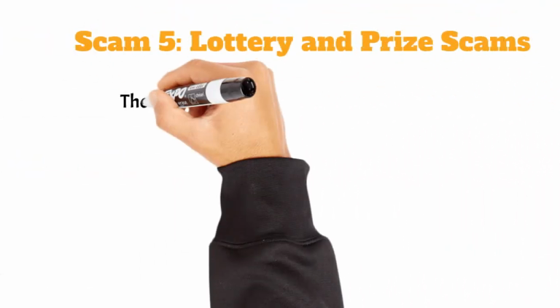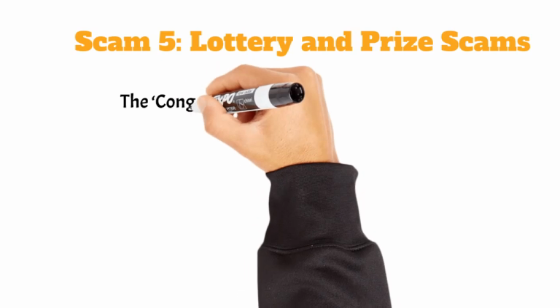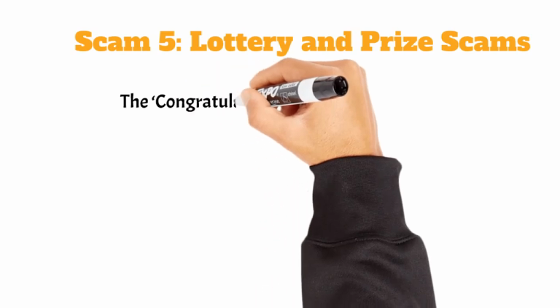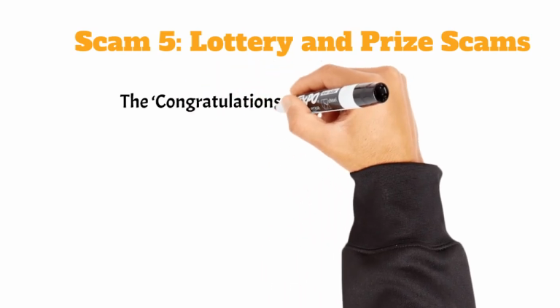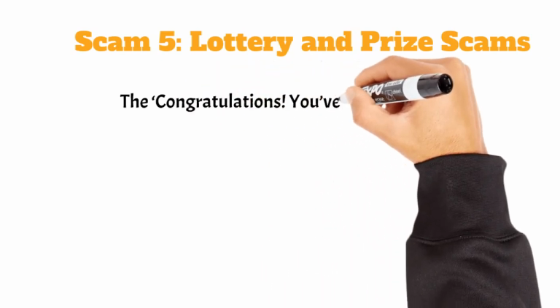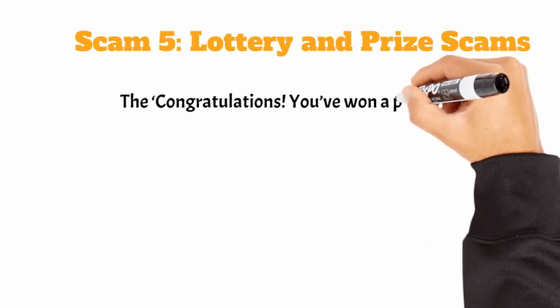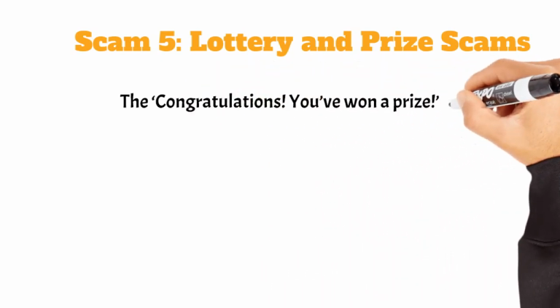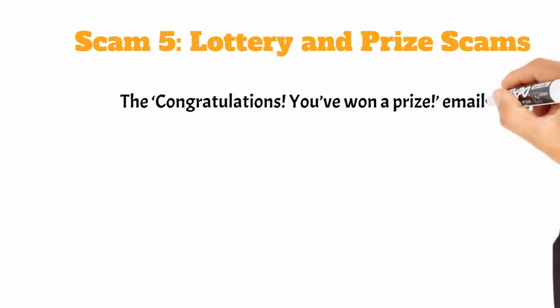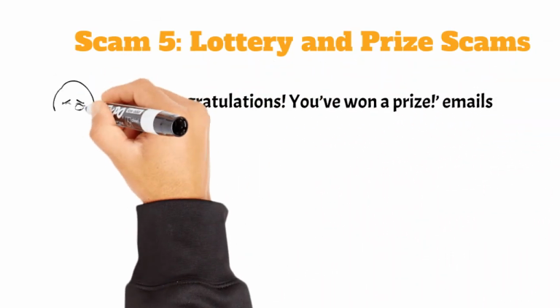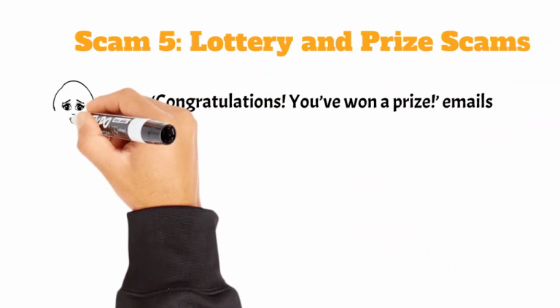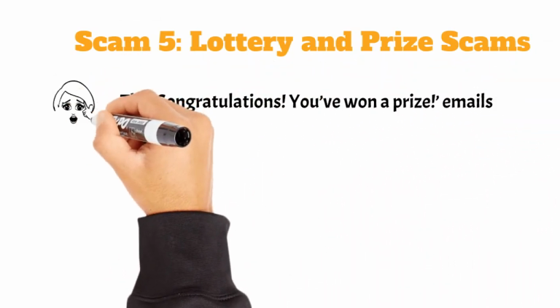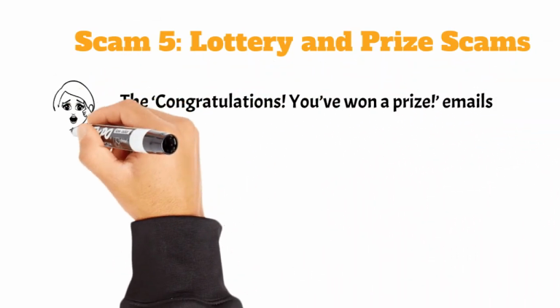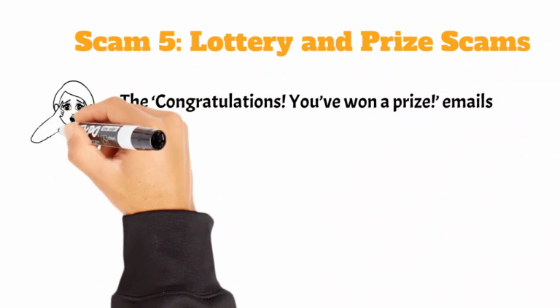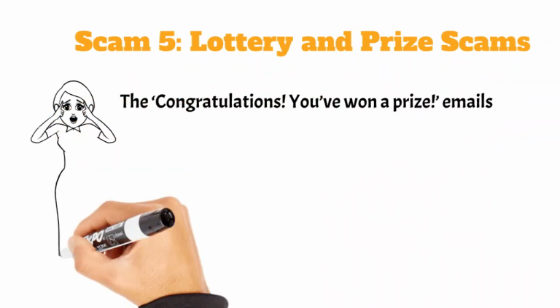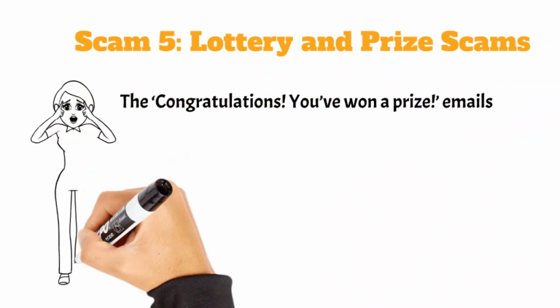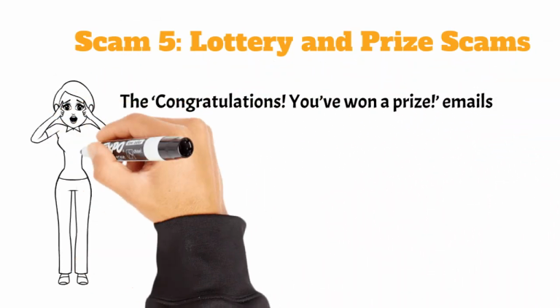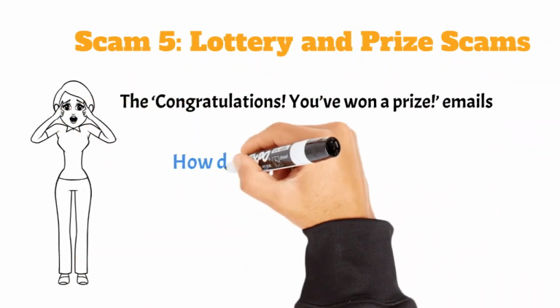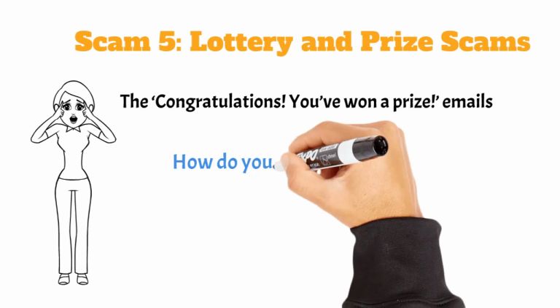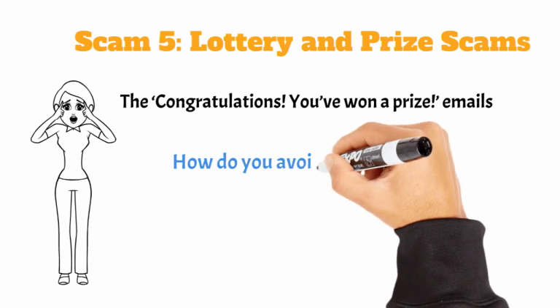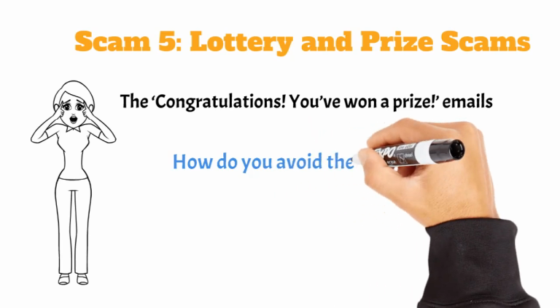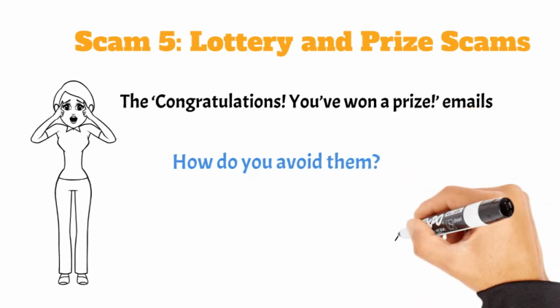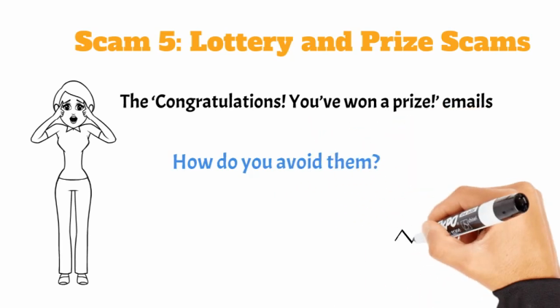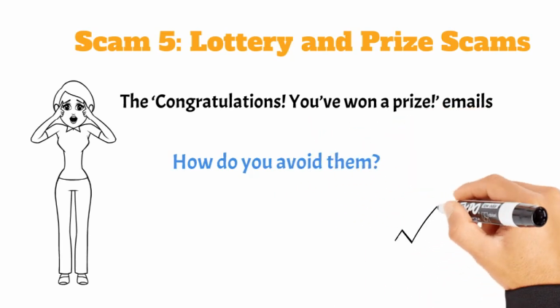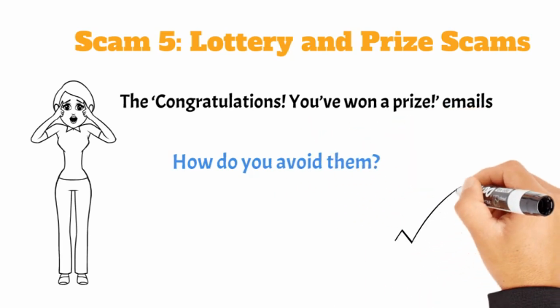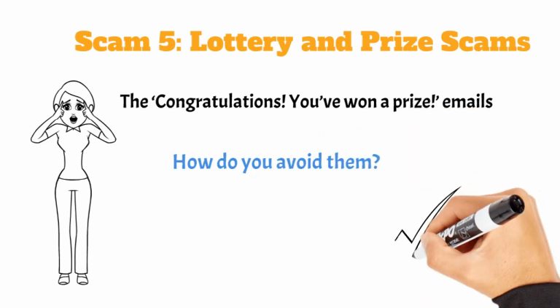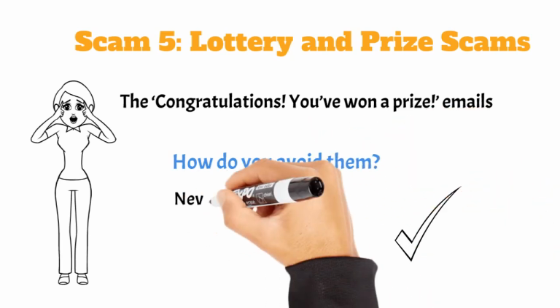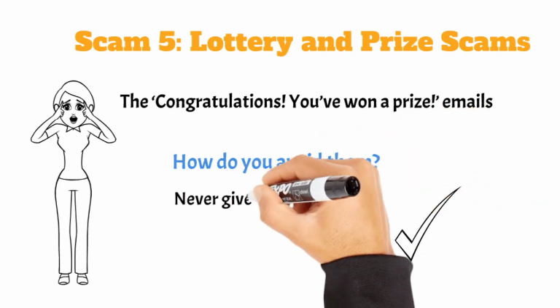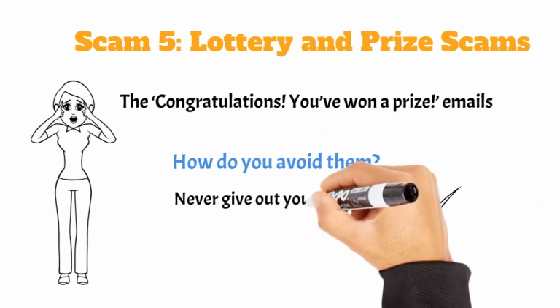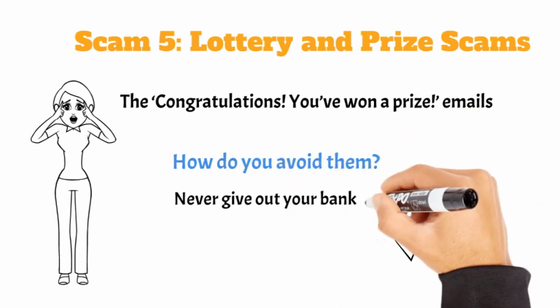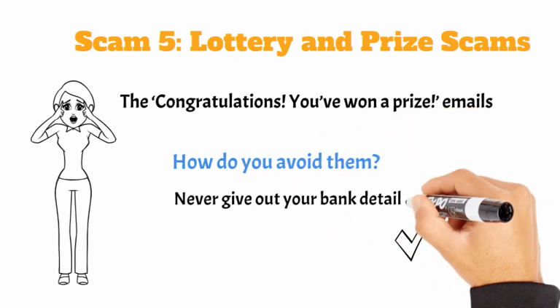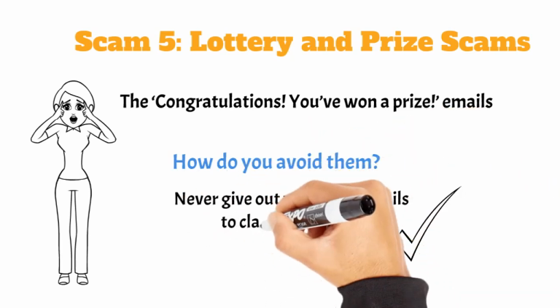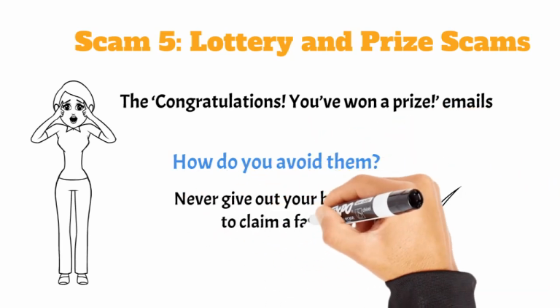"Congratulations, you've won a prize!" If you didn't enter a contest or lottery, you didn't win anything. Never give out your bank details to claim a fake prize.